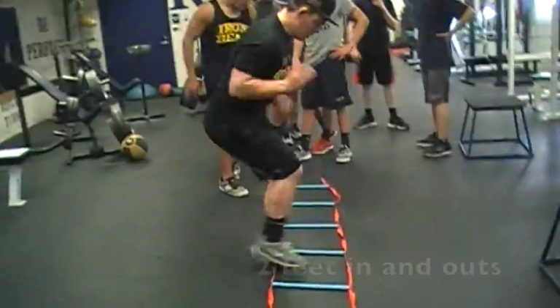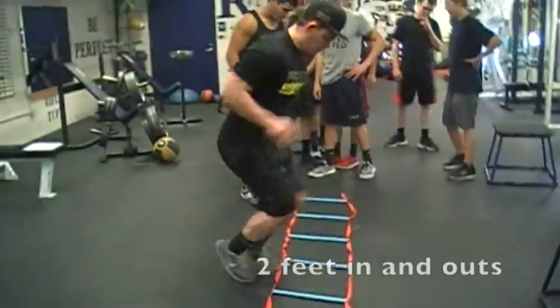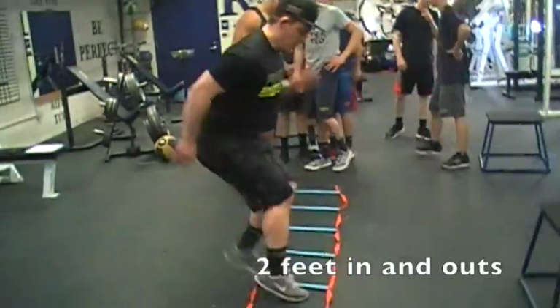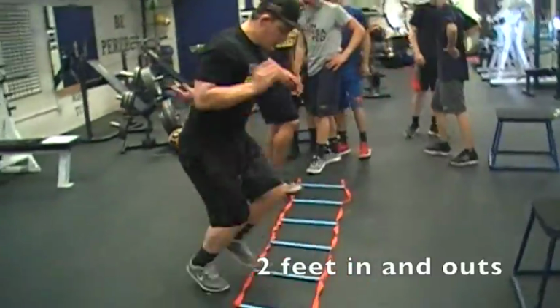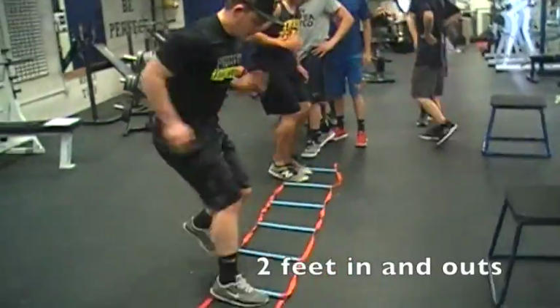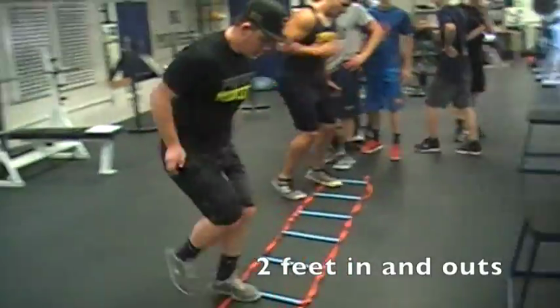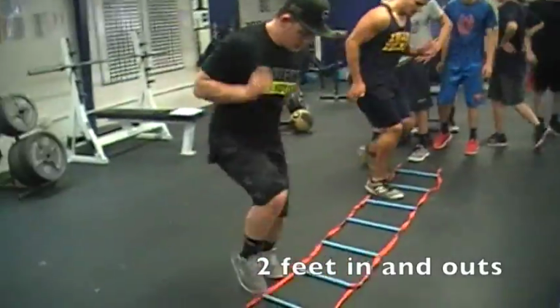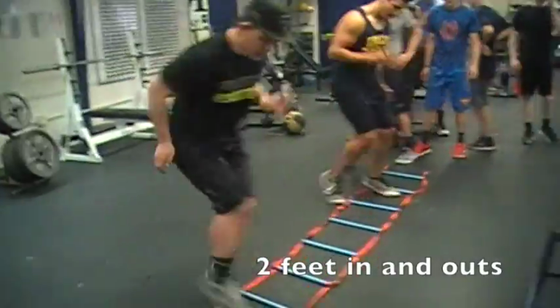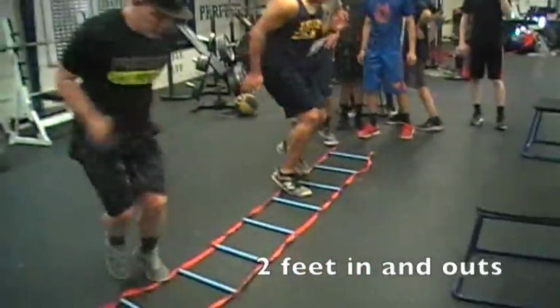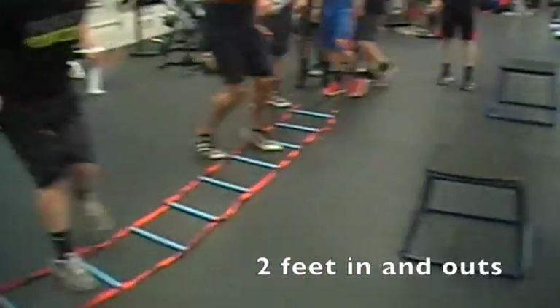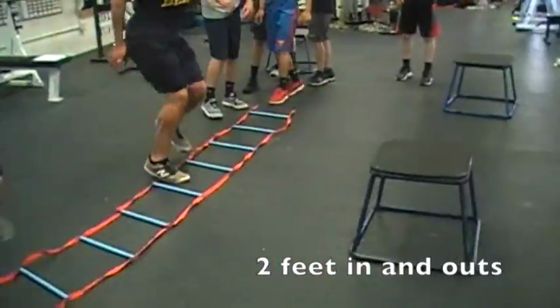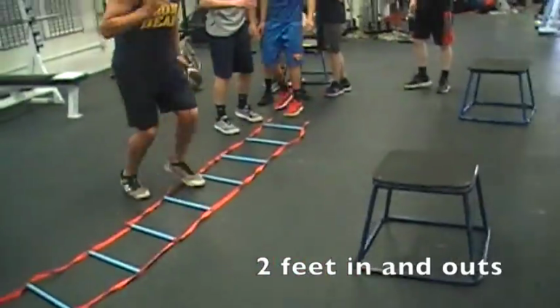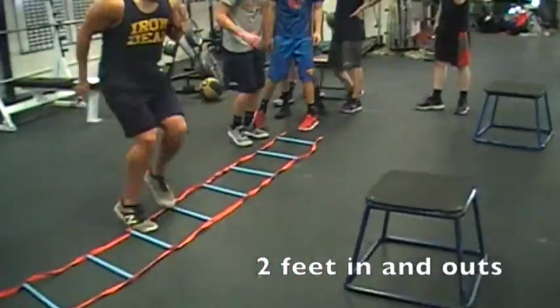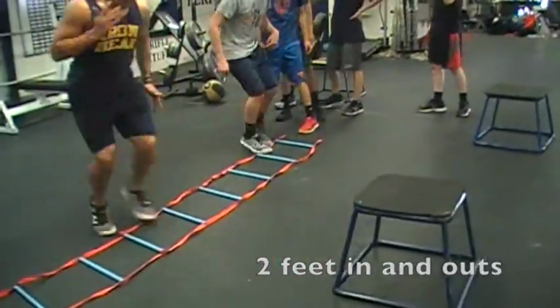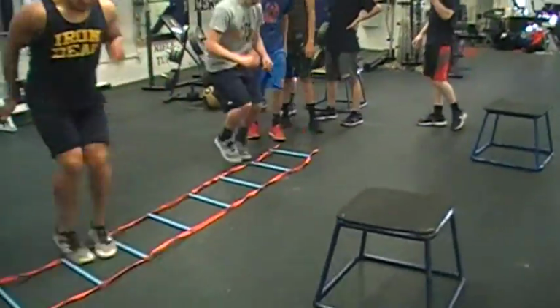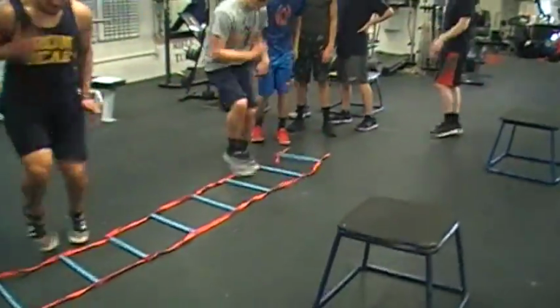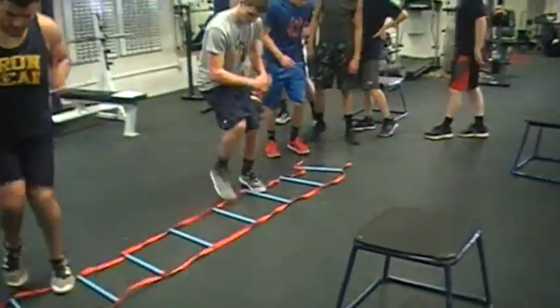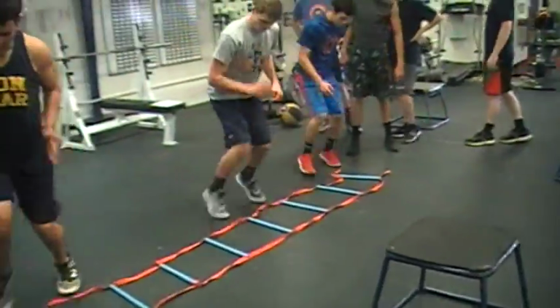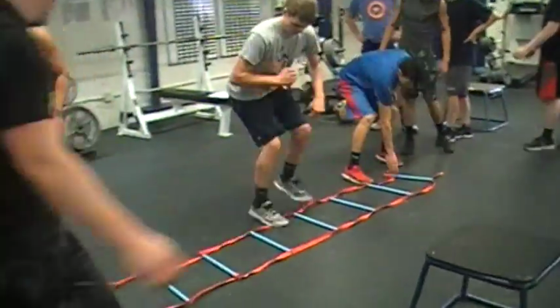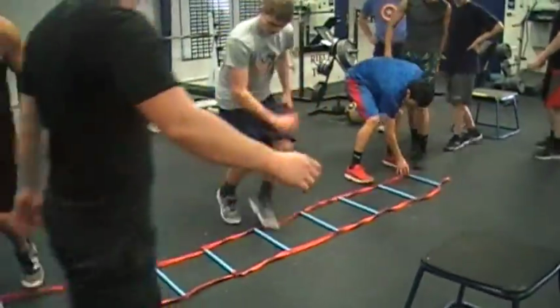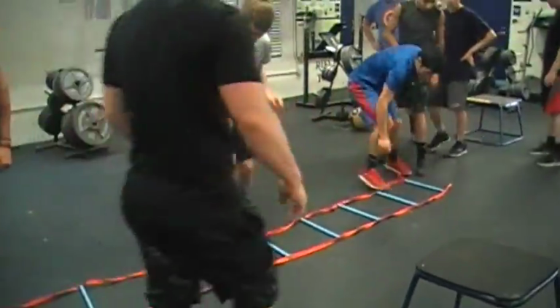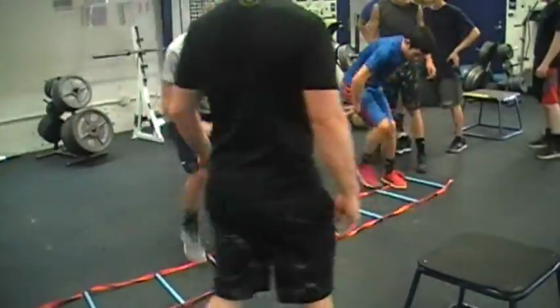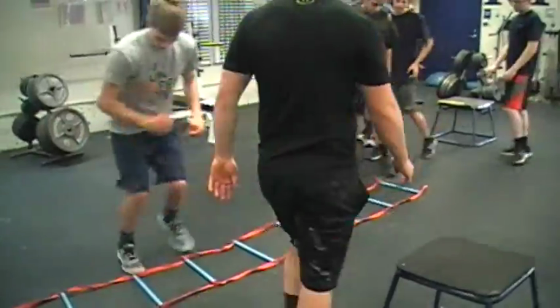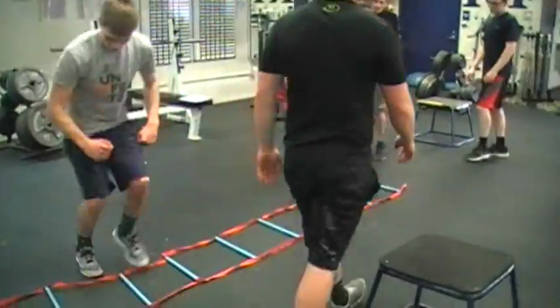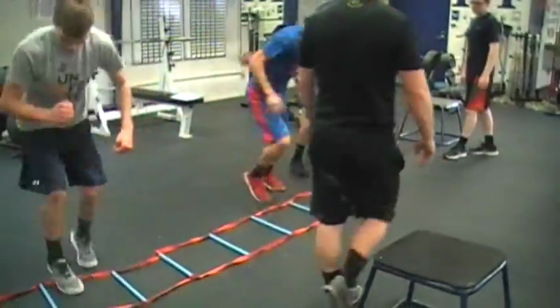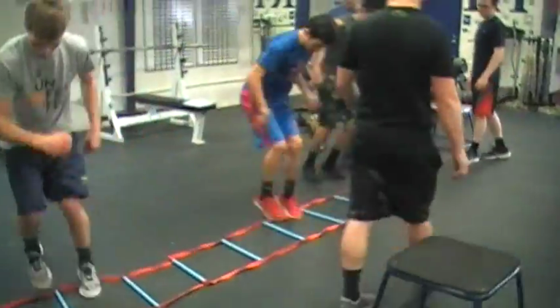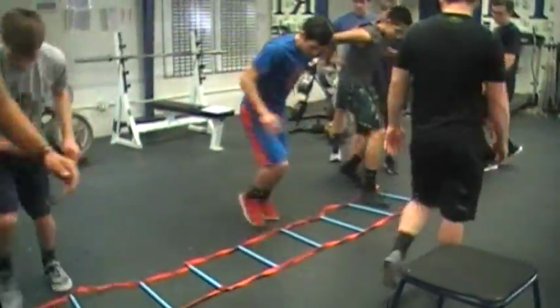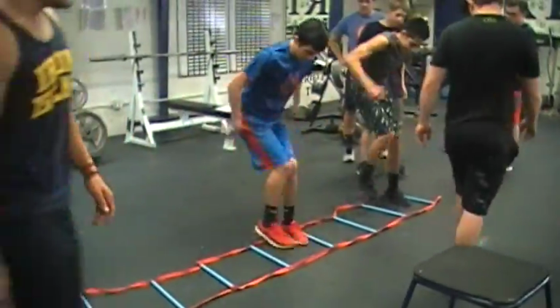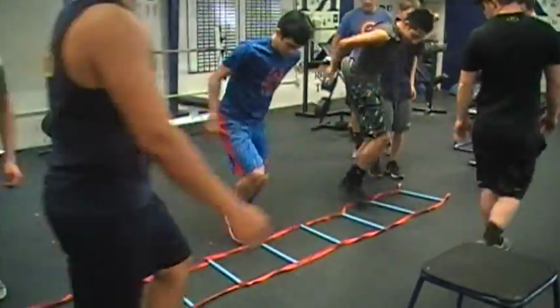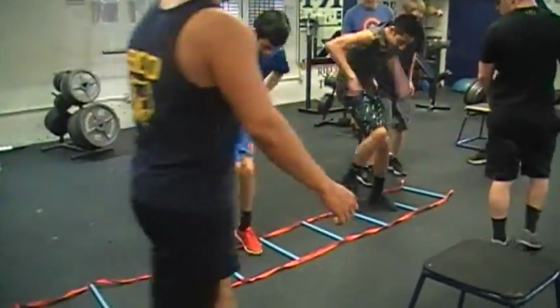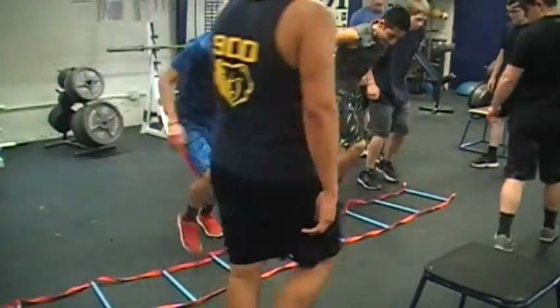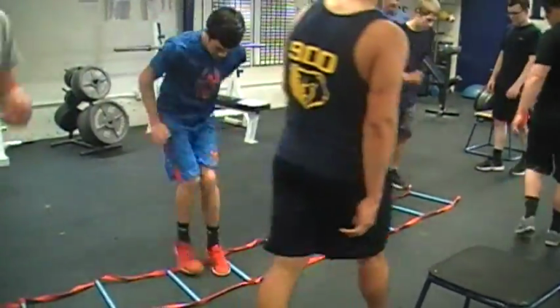The next ladder drill is 2 feet in and out from the side. We will do it with our right leg in first, and then our left leg in first from the other side, as we will see in just a moment.